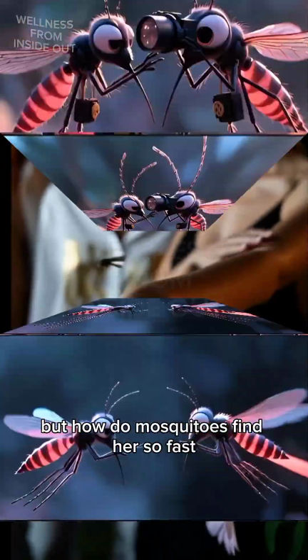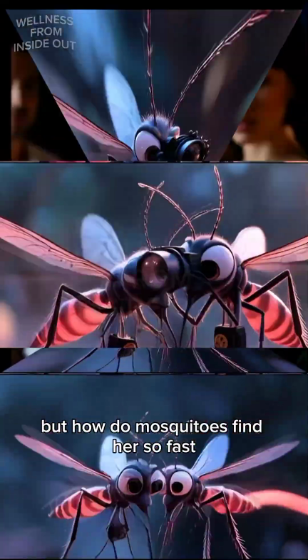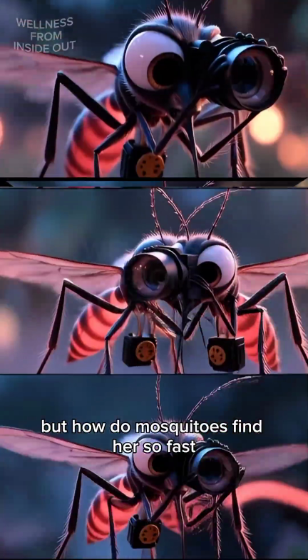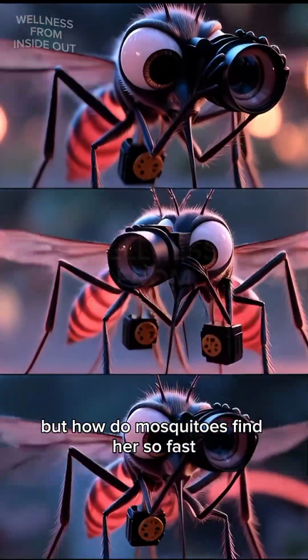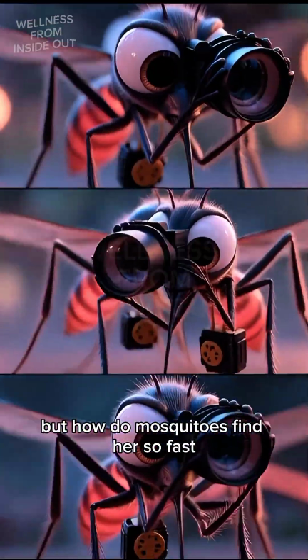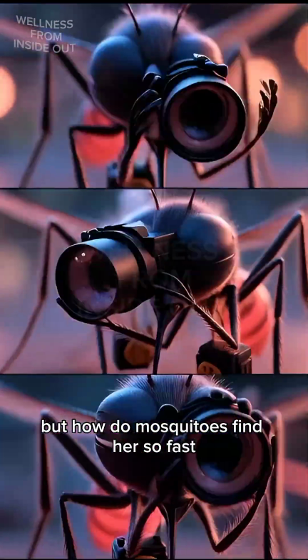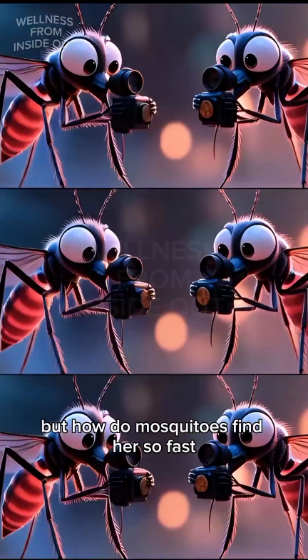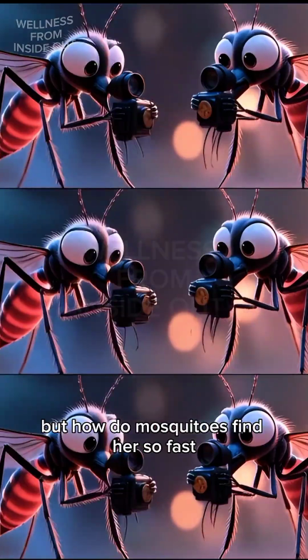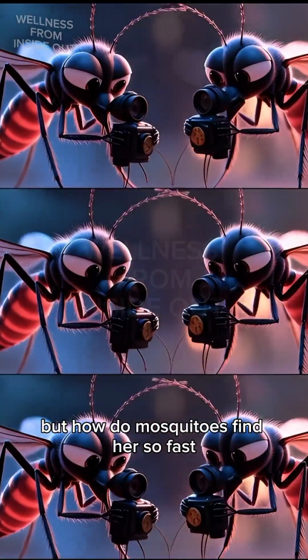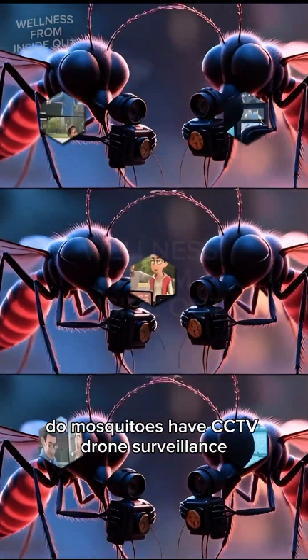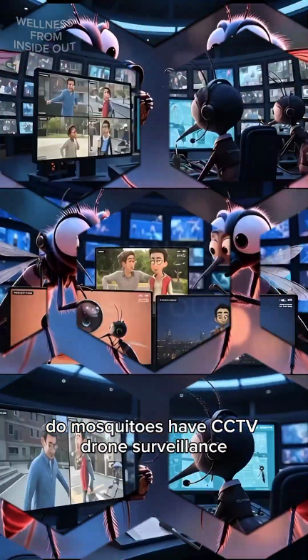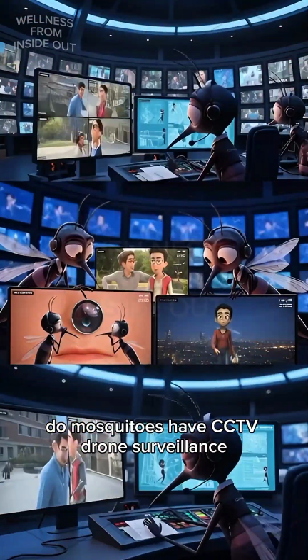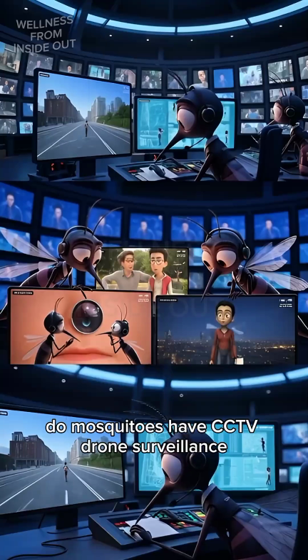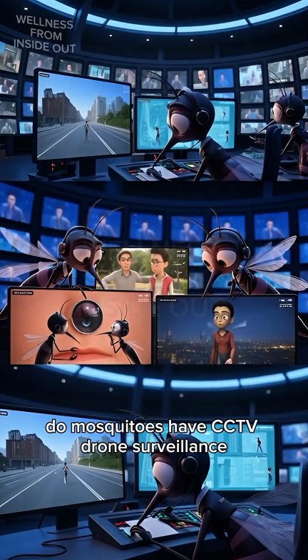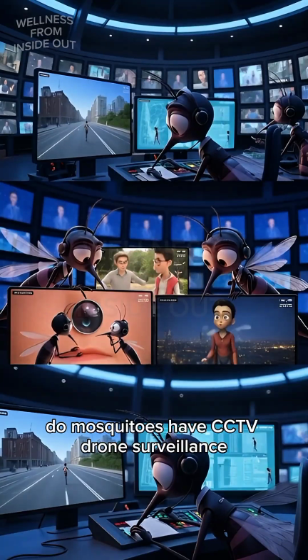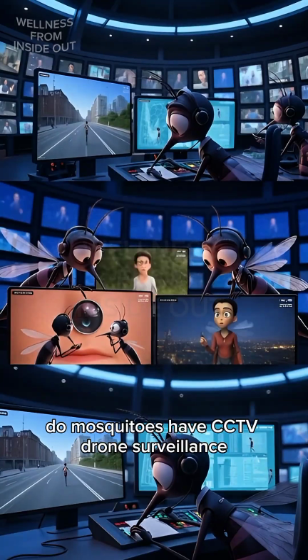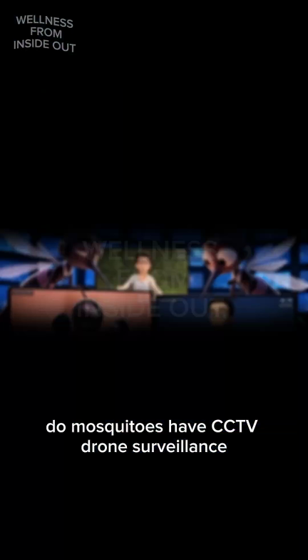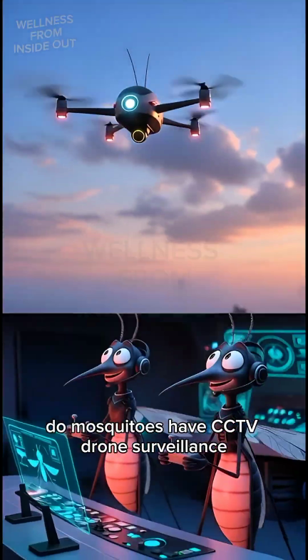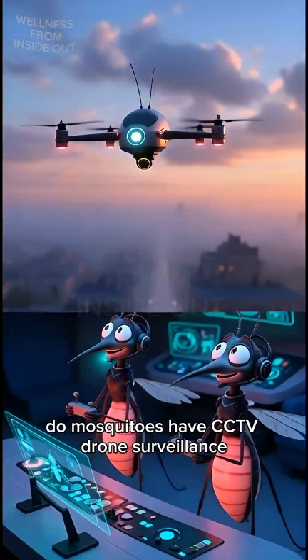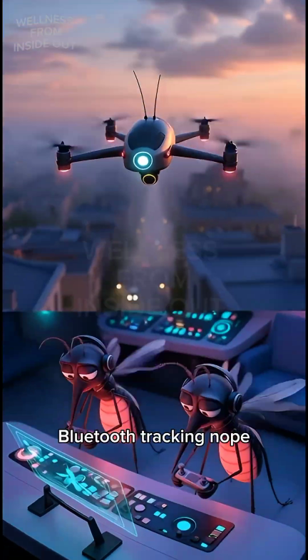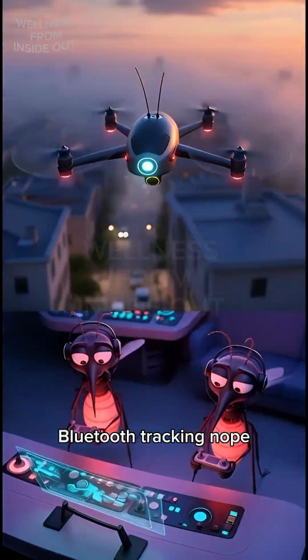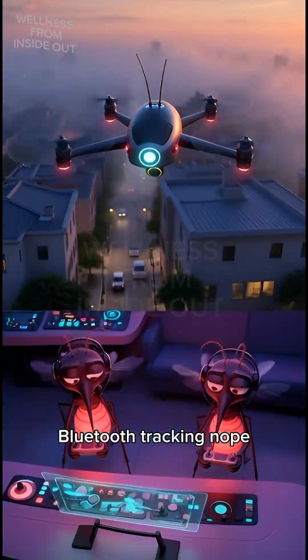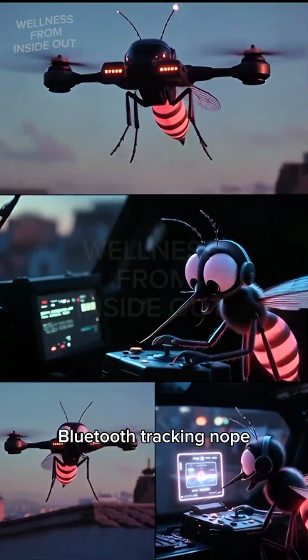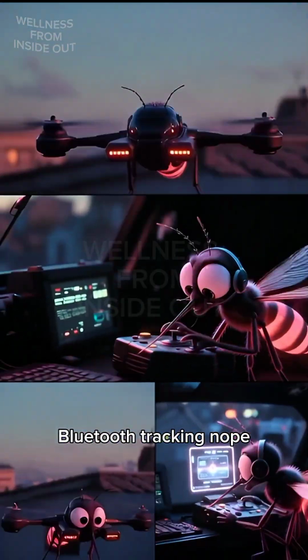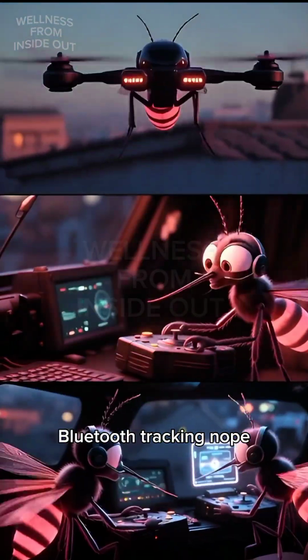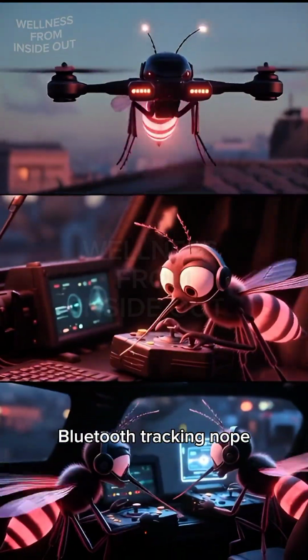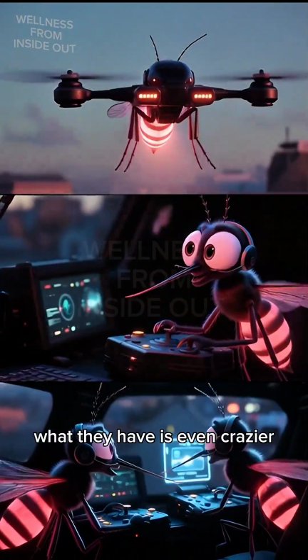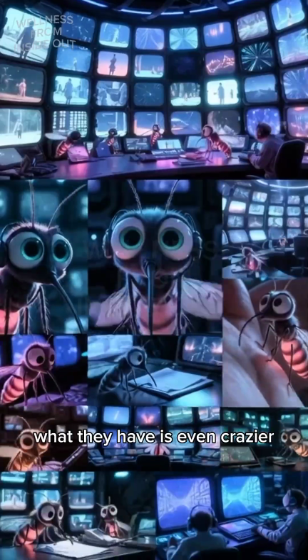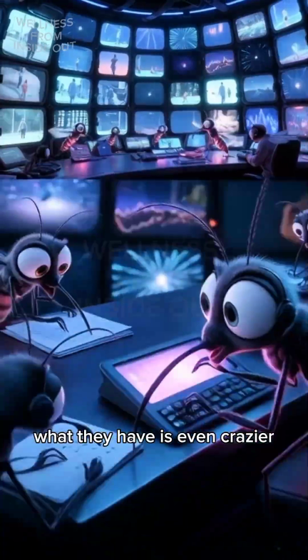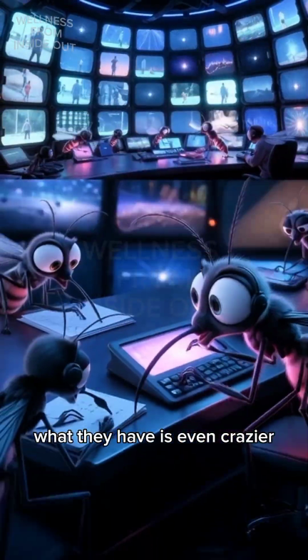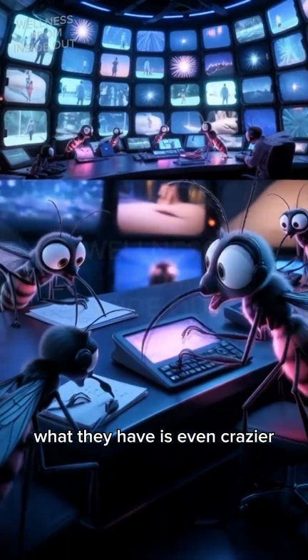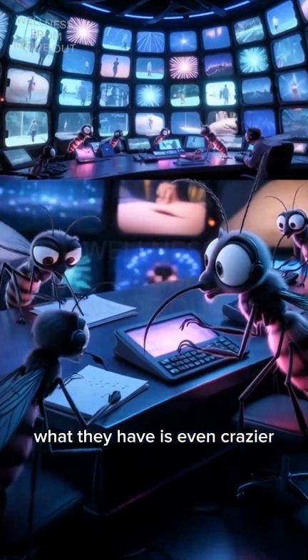But how do mosquitoes find her so fast? Do mosquitoes have CCTV? Drone surveillance? Bluetooth tracking? Nope. What they have is even crazier.